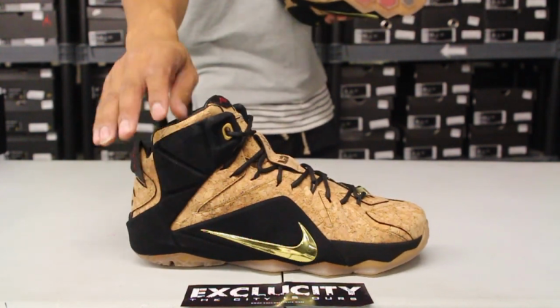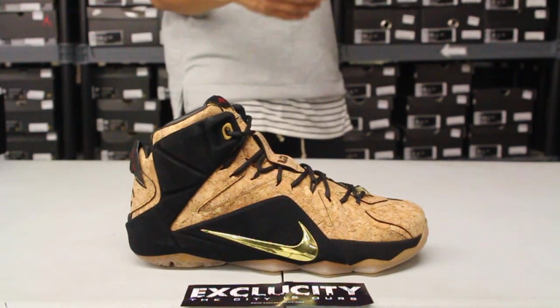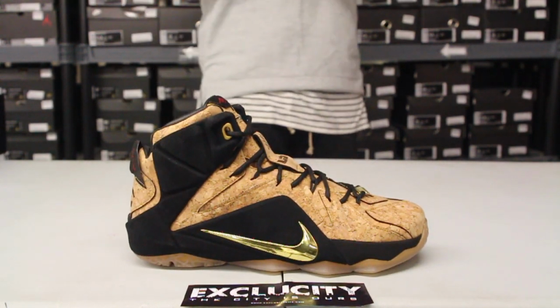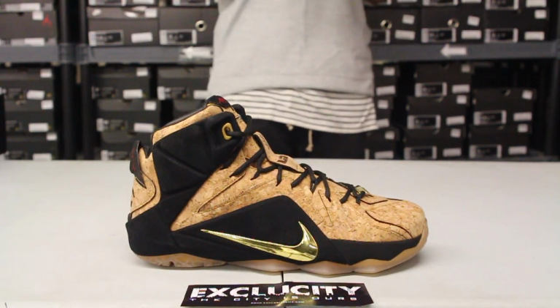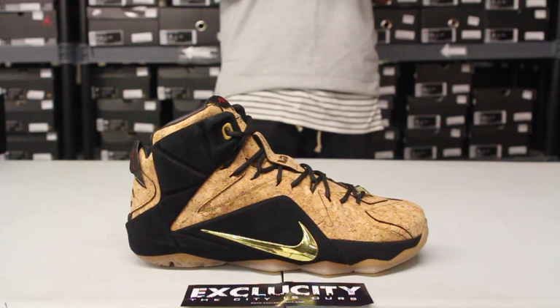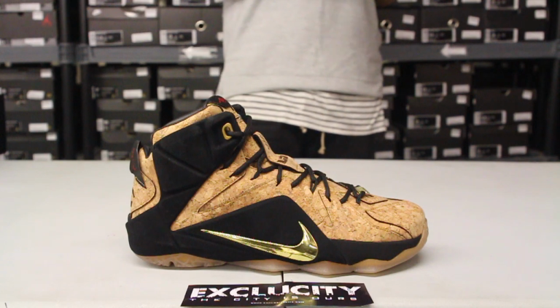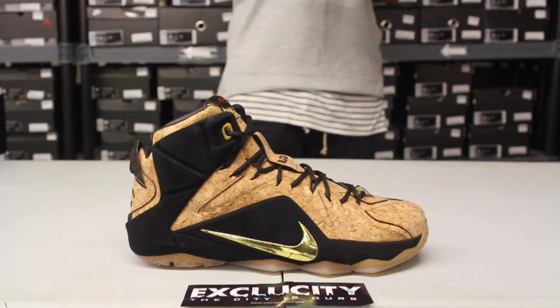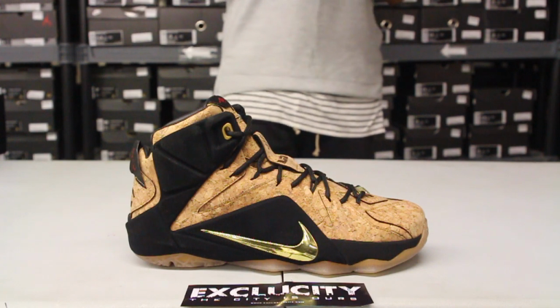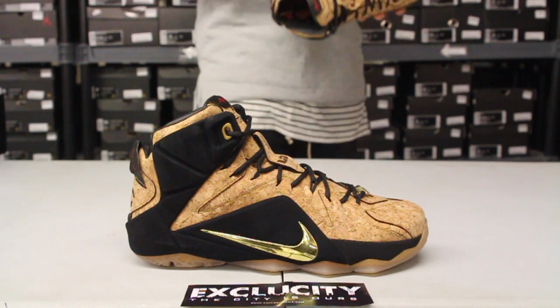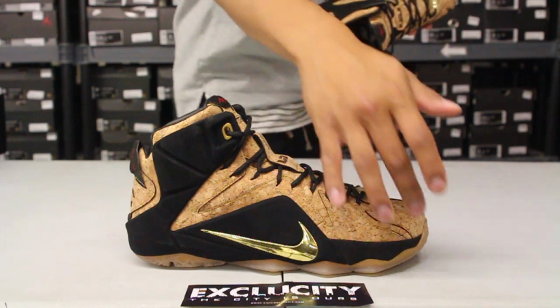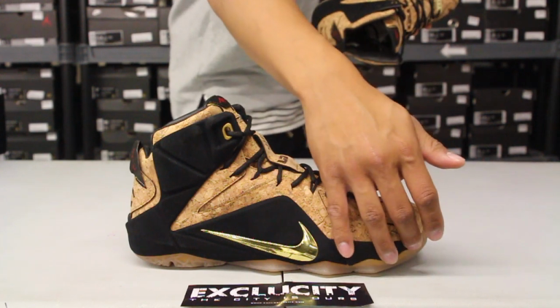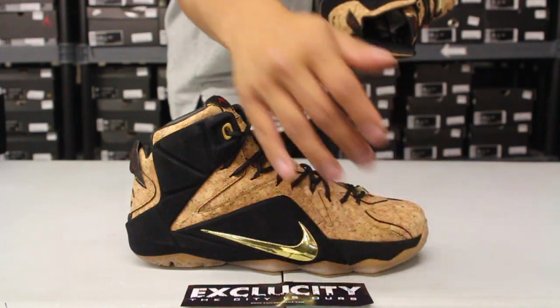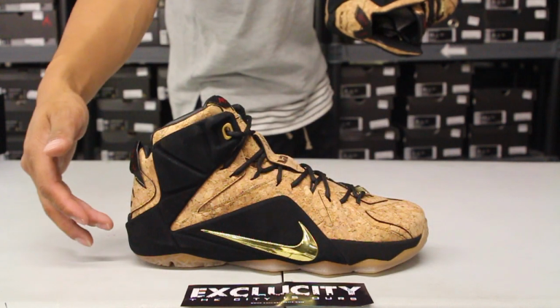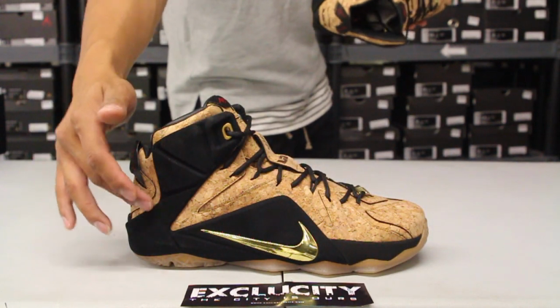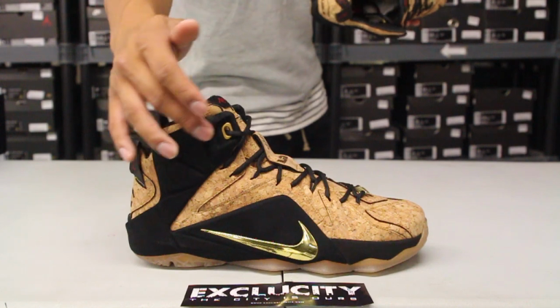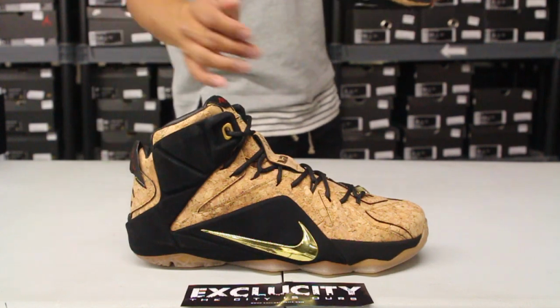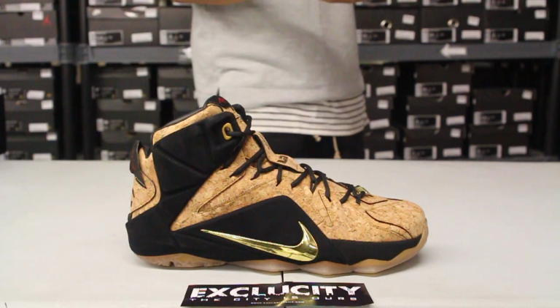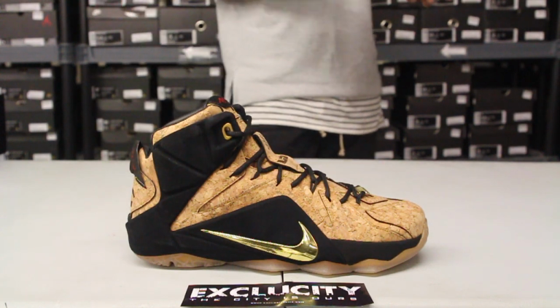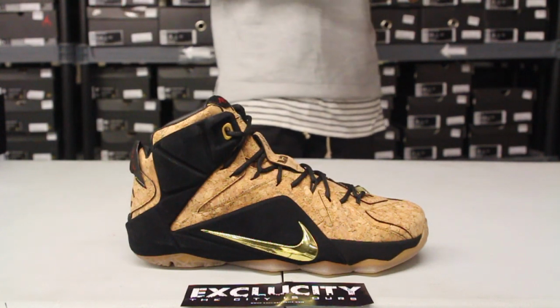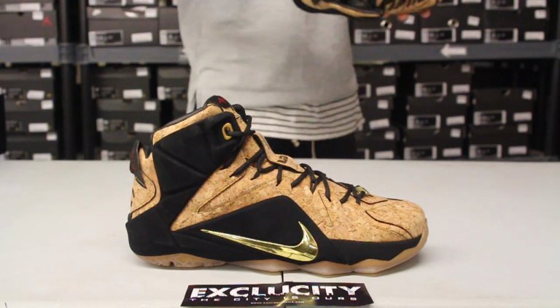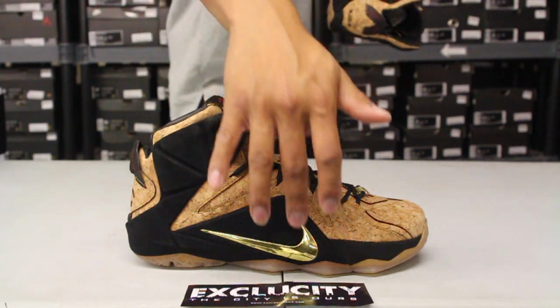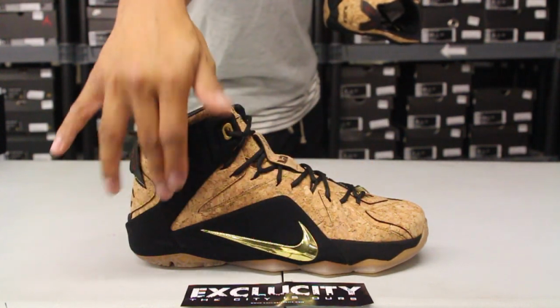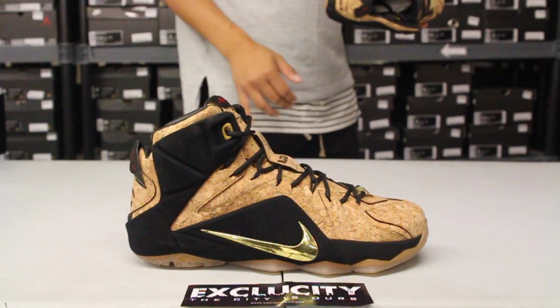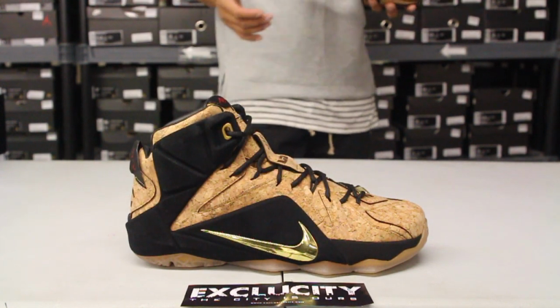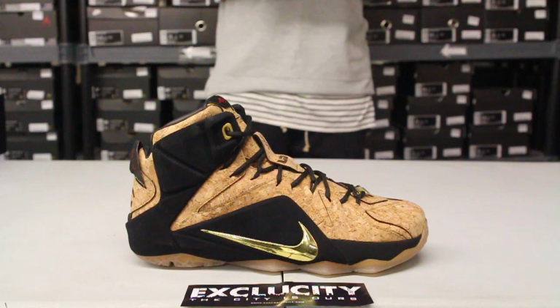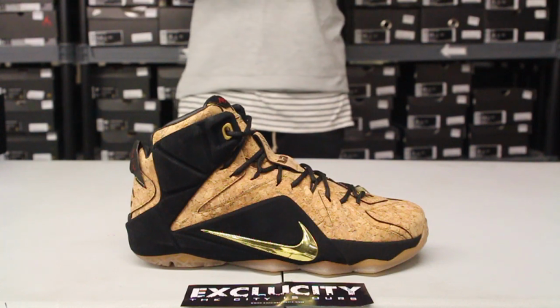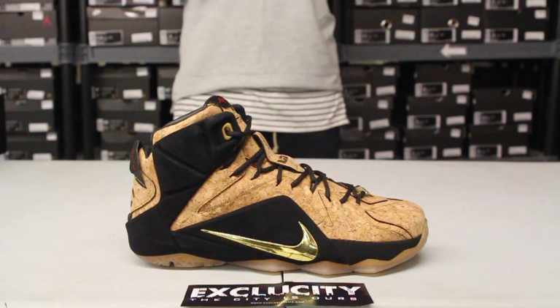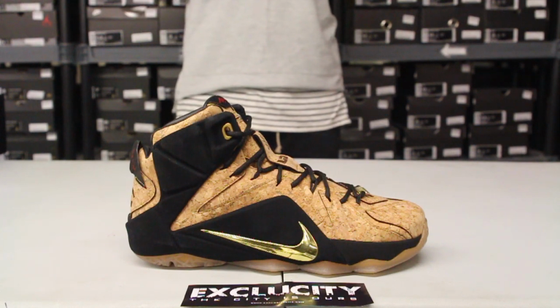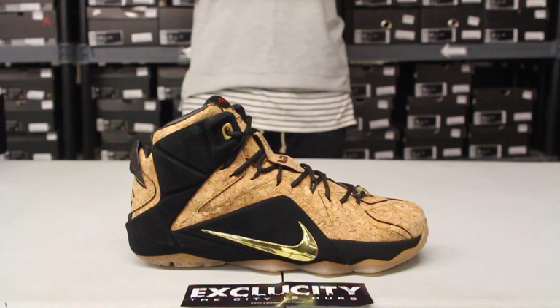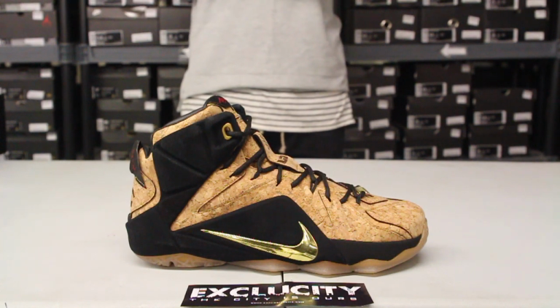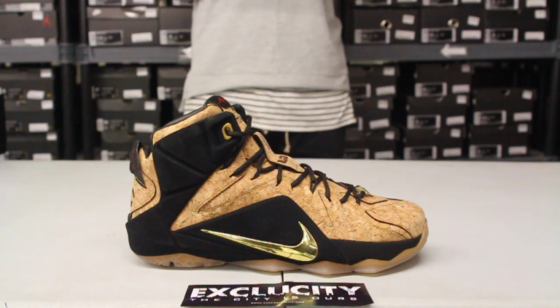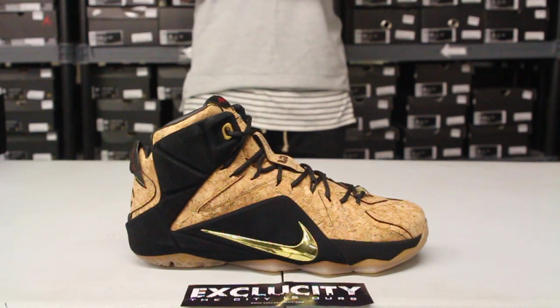If you check out the midsole, you get a little hint of that suede material from the toe all the way to the heel of the shoe, and it continues on the ankle right there. And you got that nice metallic gold swoosh on the side. The upper part of the shoe features that cork material like I mentioned earlier.